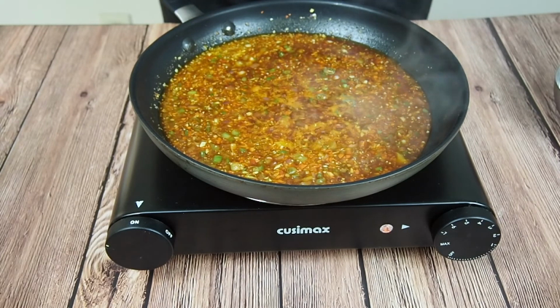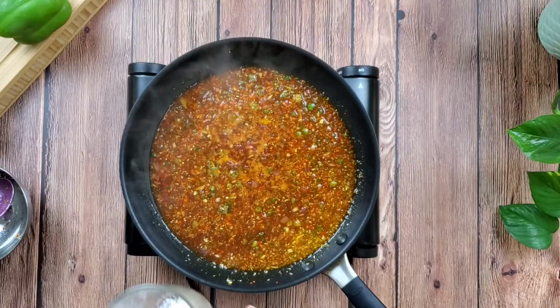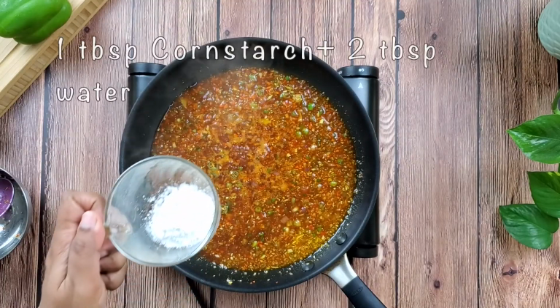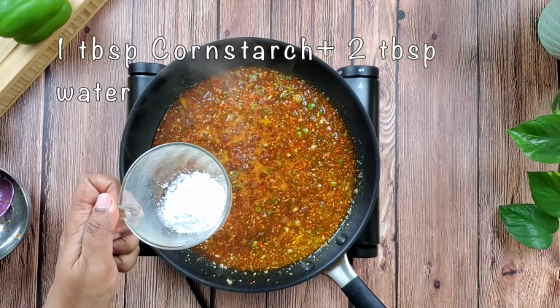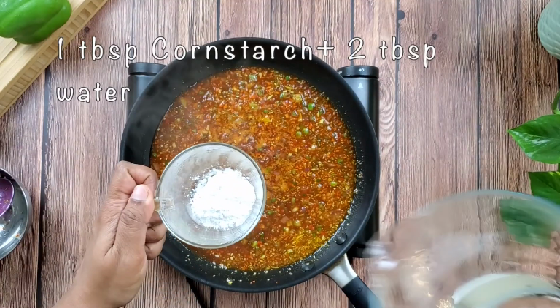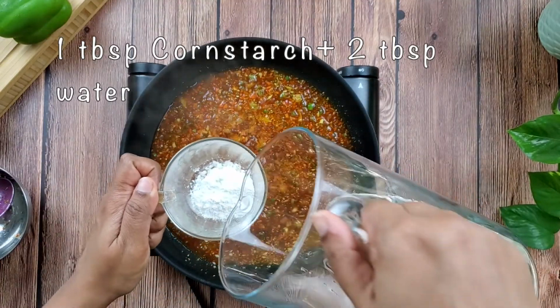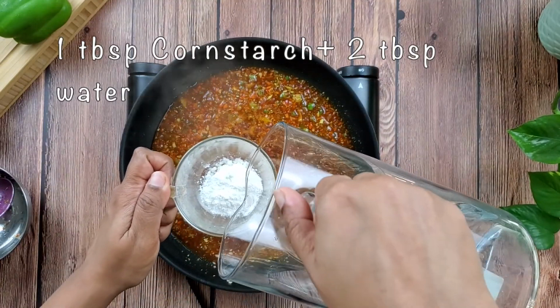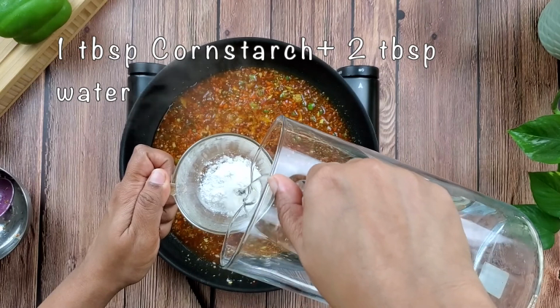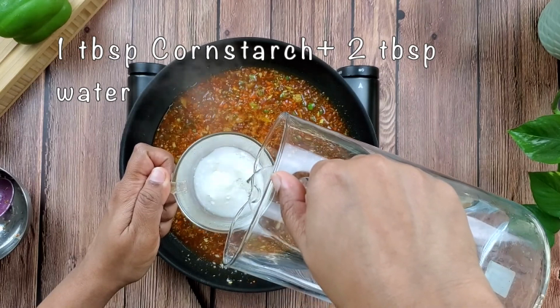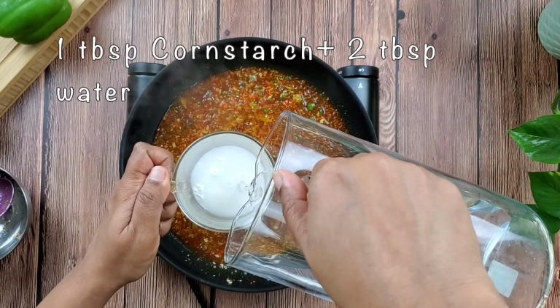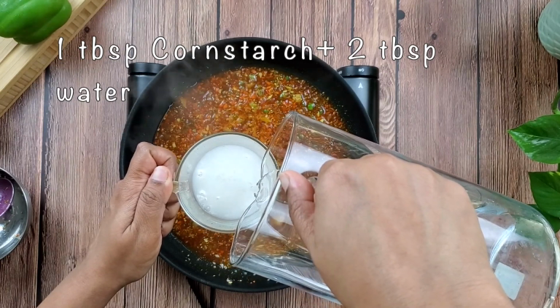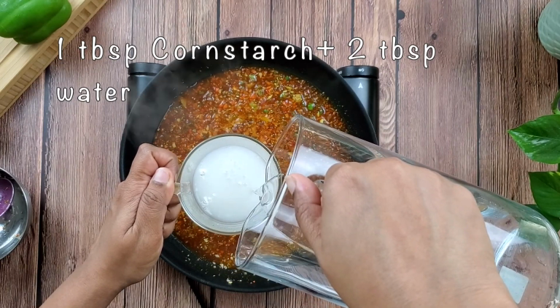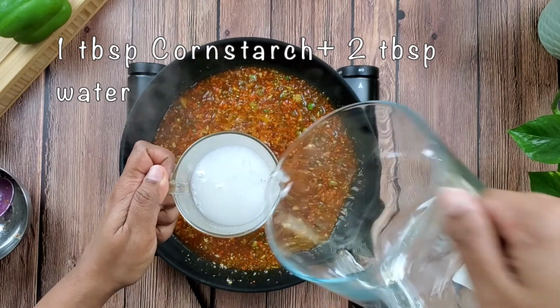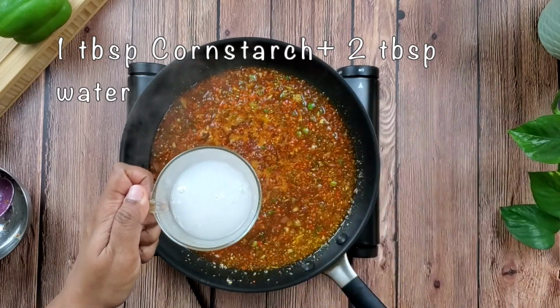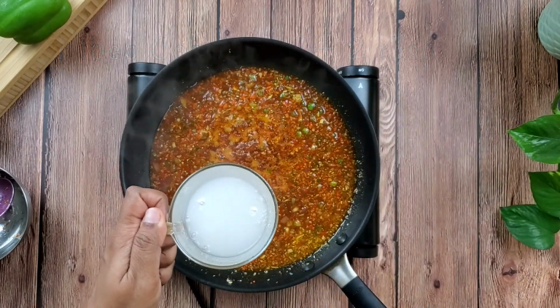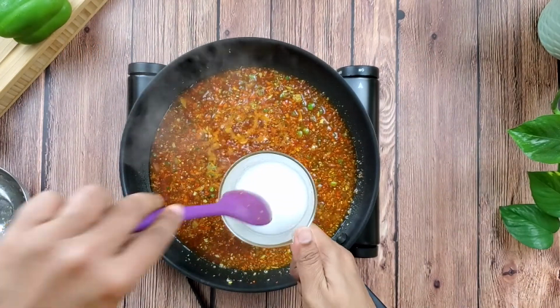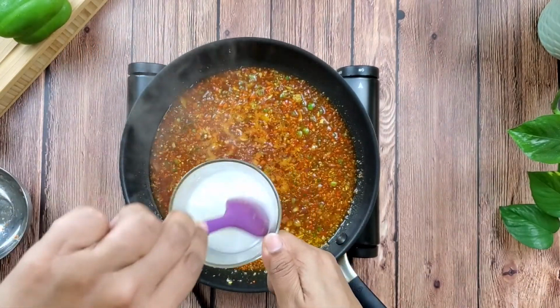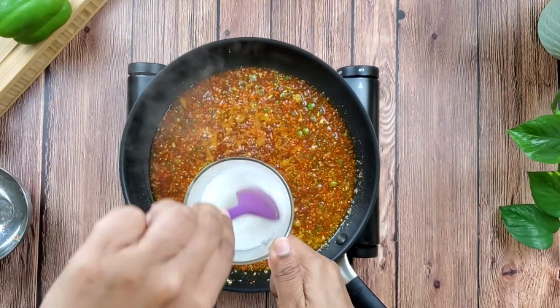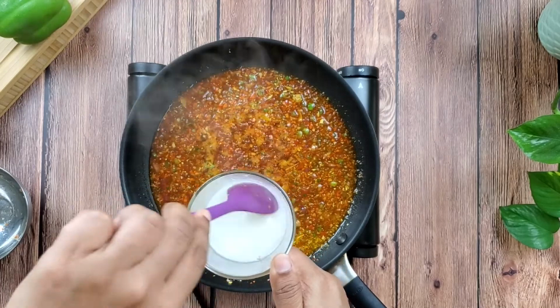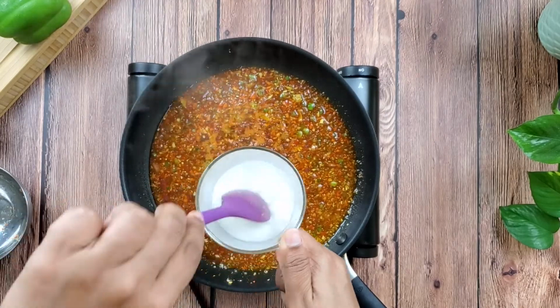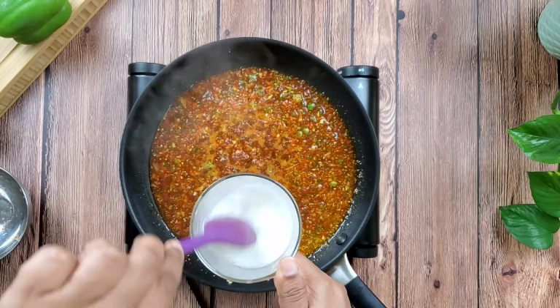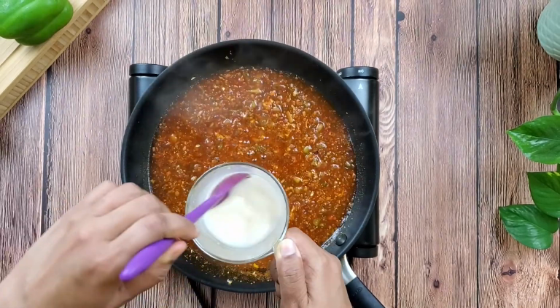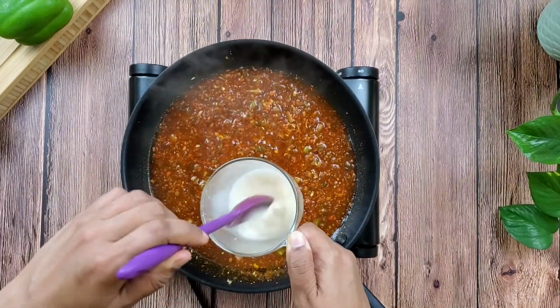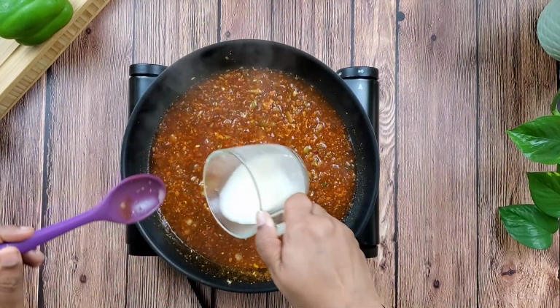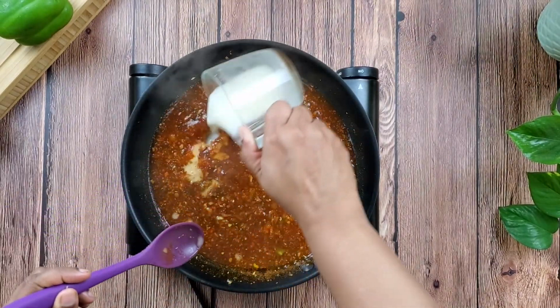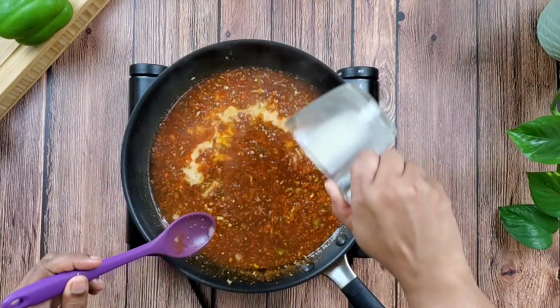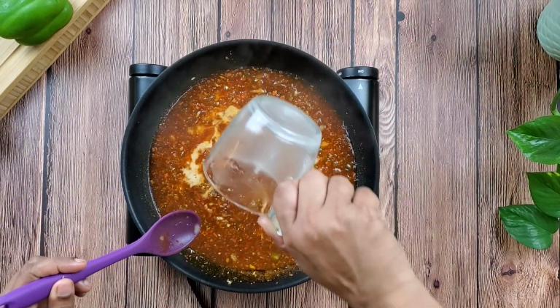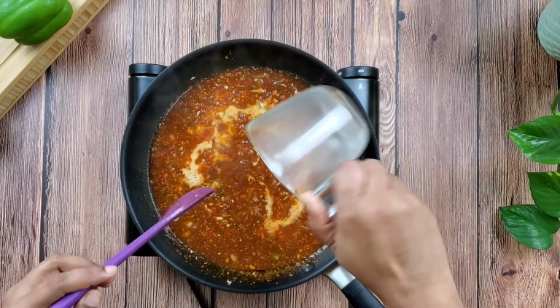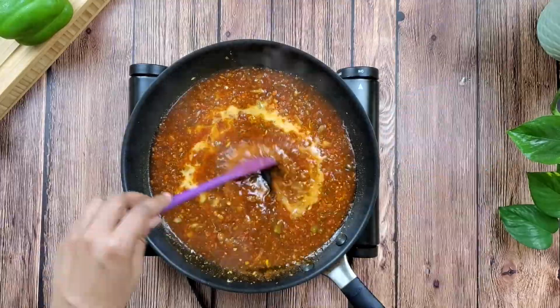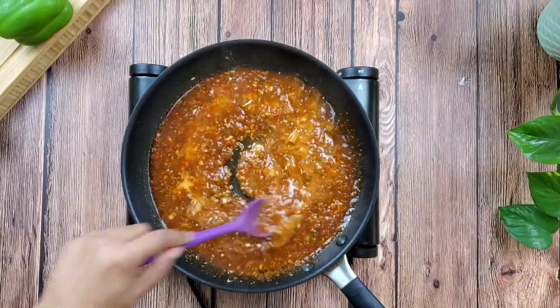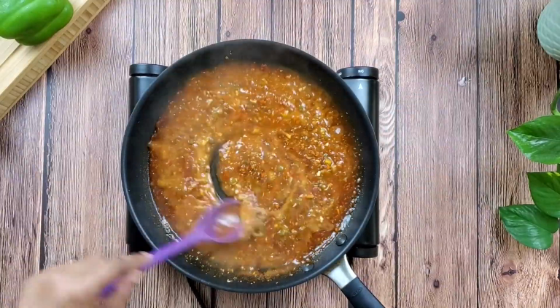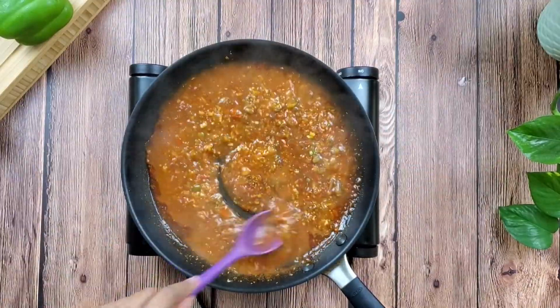In a bowl, prepare a thickening slurry of one tablespoon of cornstarch in two tablespoons of water, and adjust the consistency of the gravy to your liking.